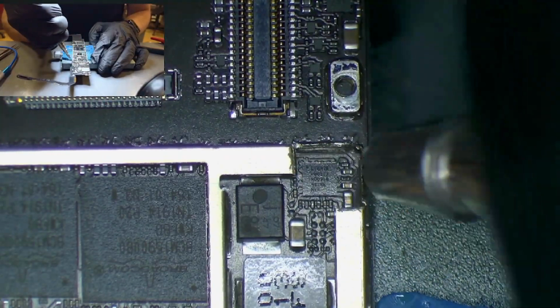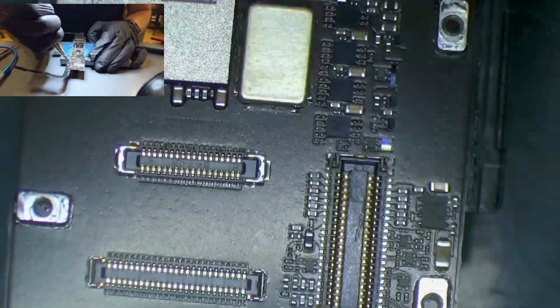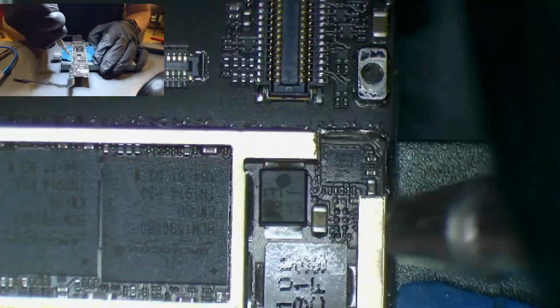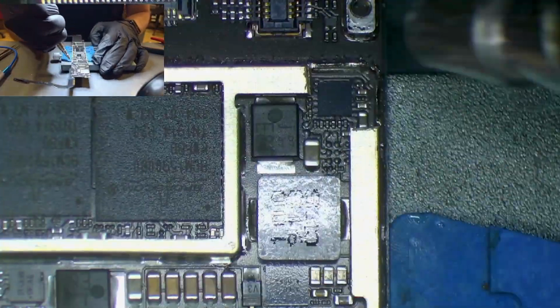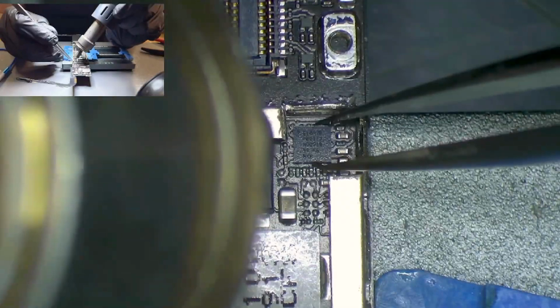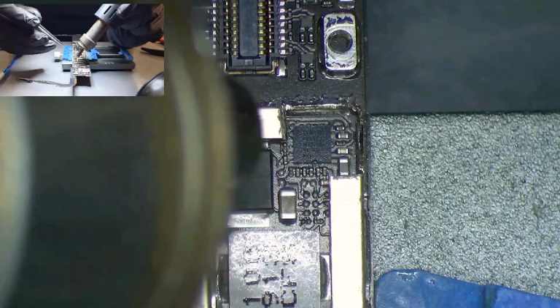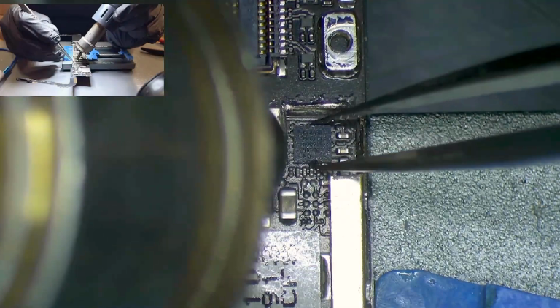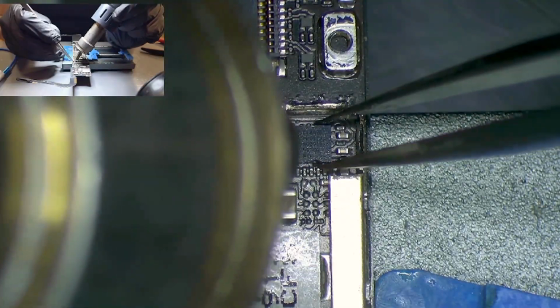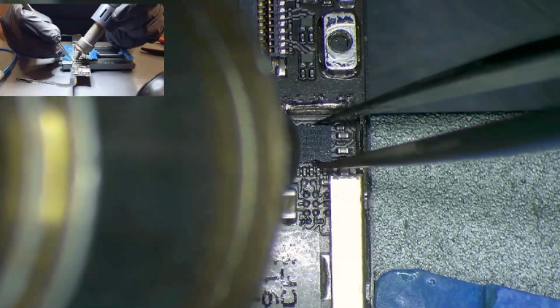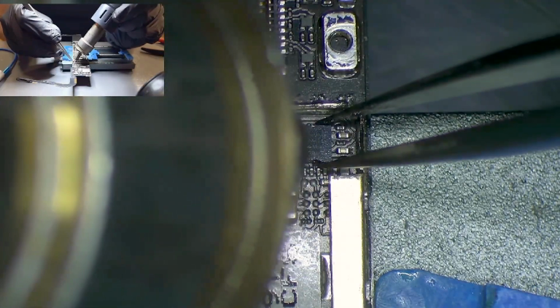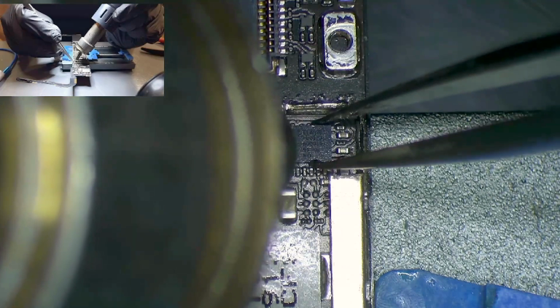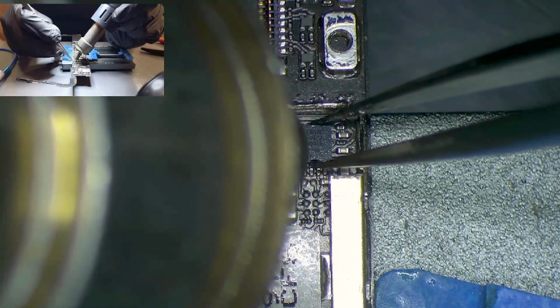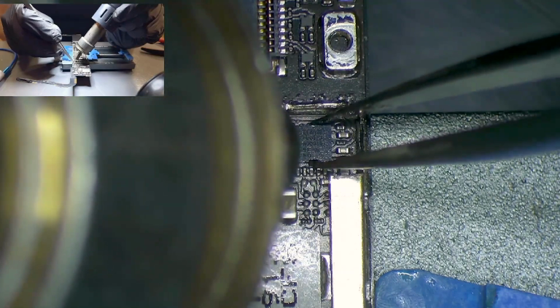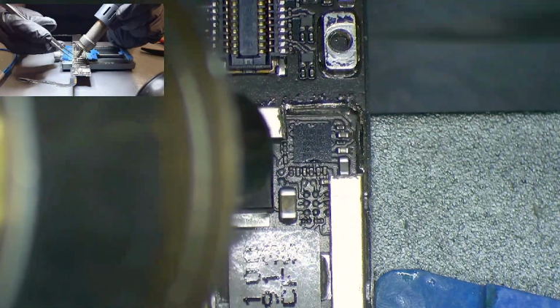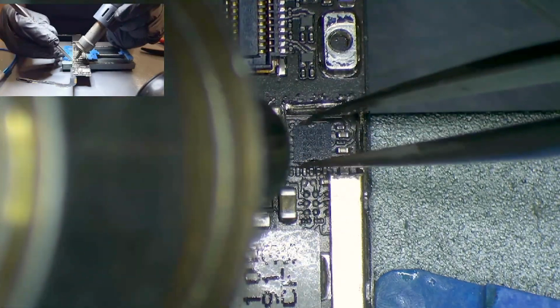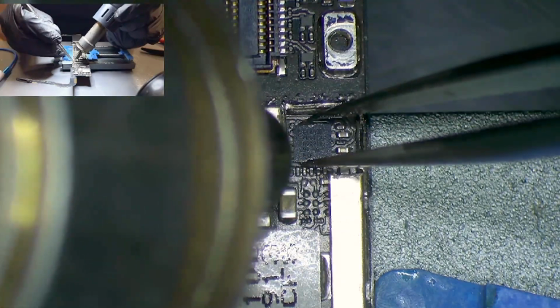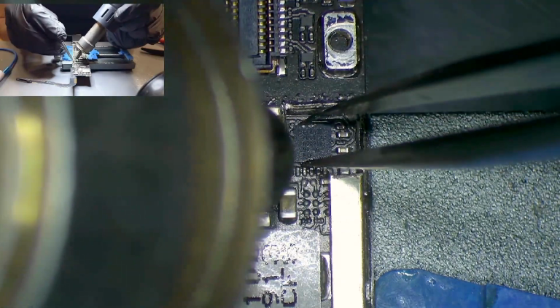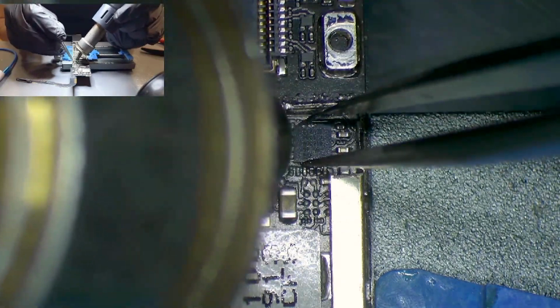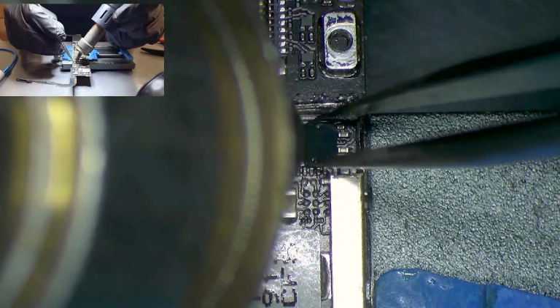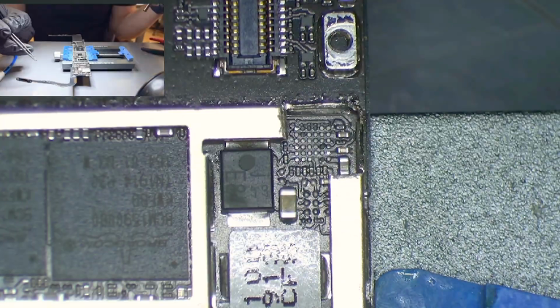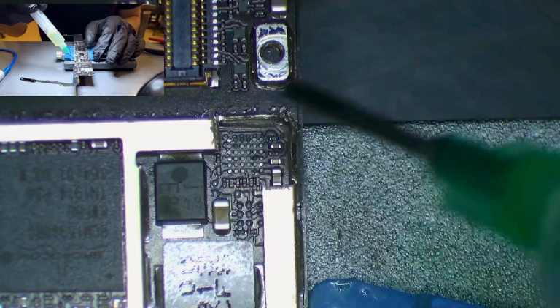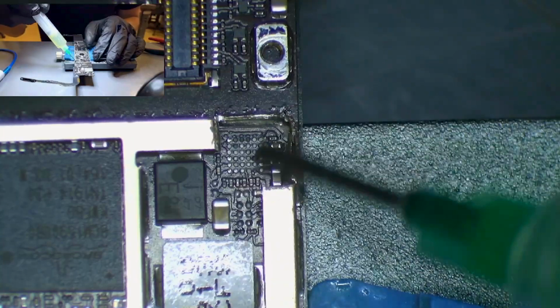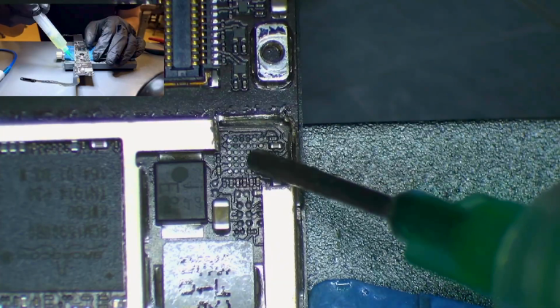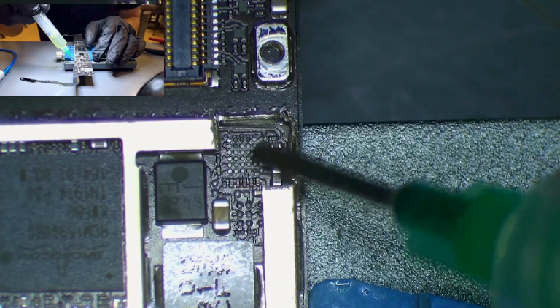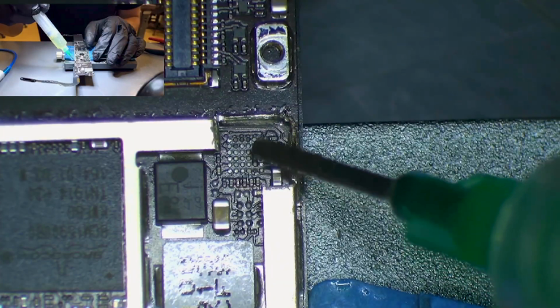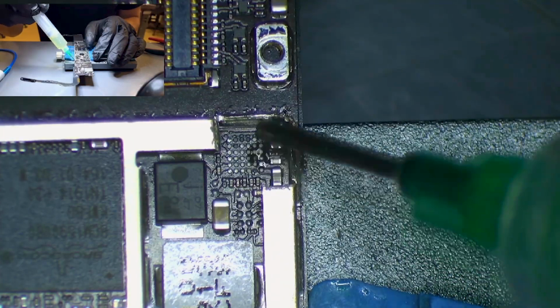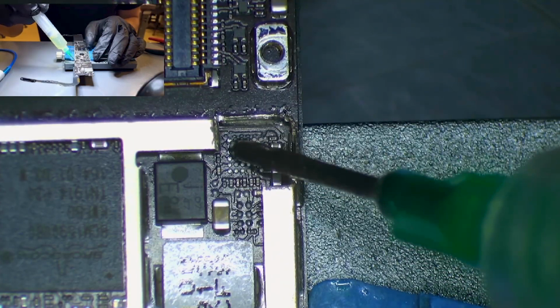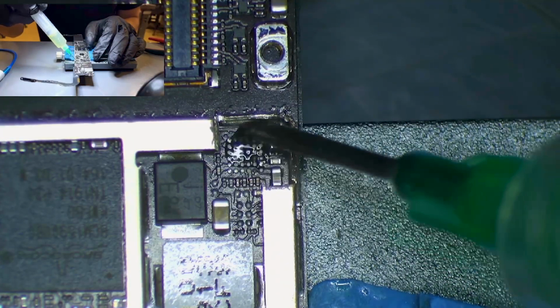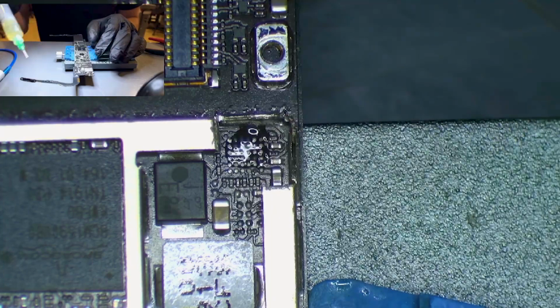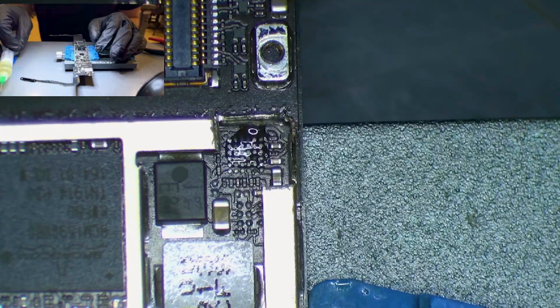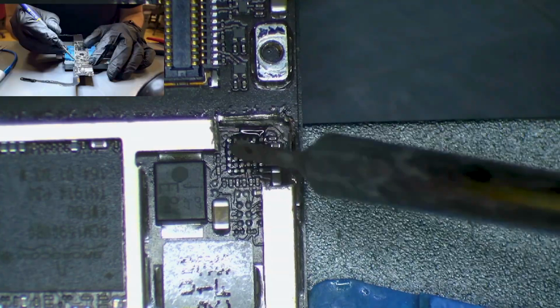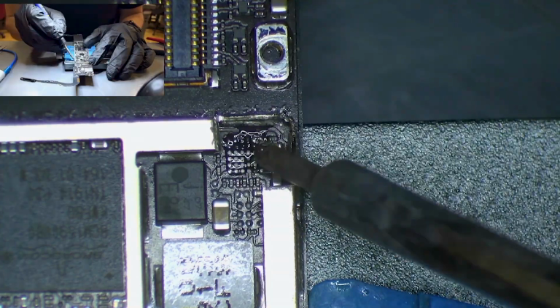Now we add heat at 380 degrees Celsius and remove the IC with our tweezers. Then we add flux and solder with the soldering iron on the traces.